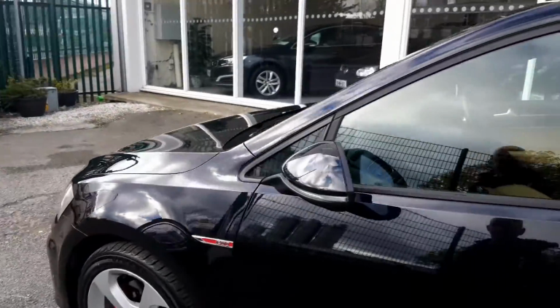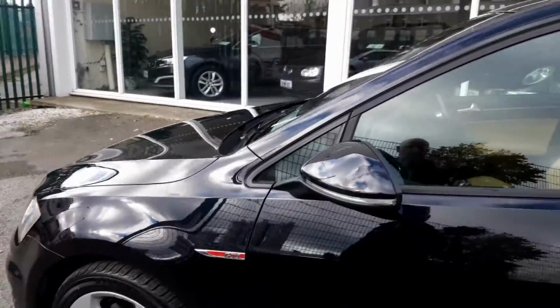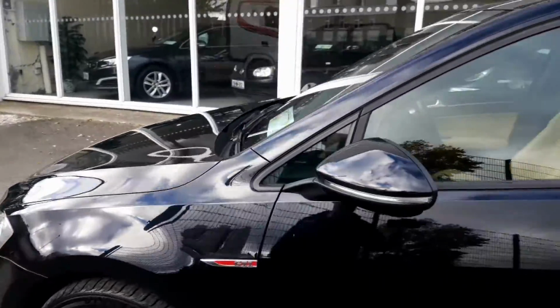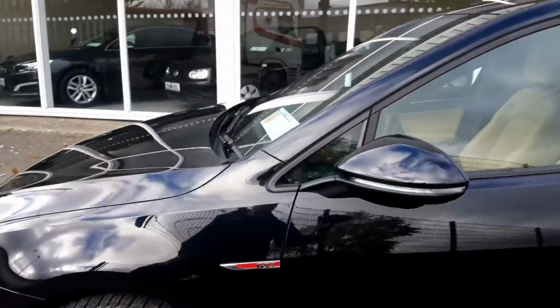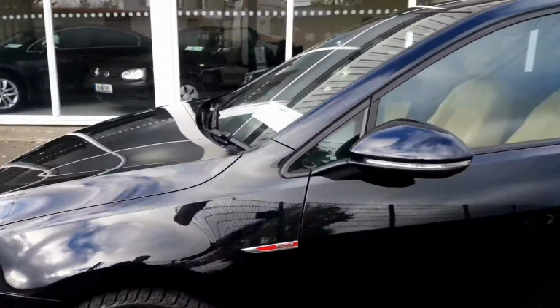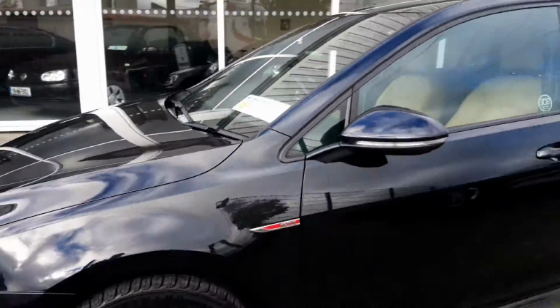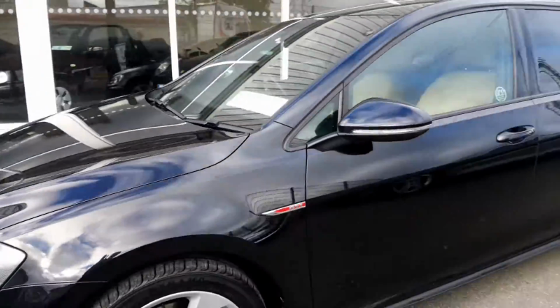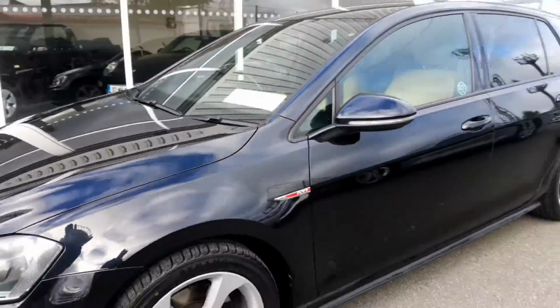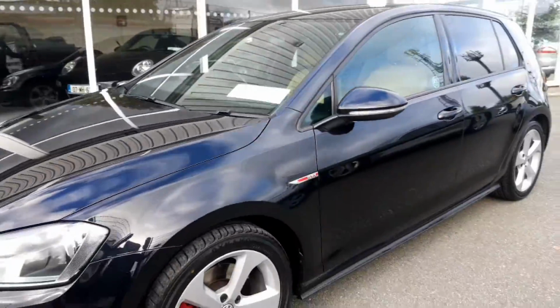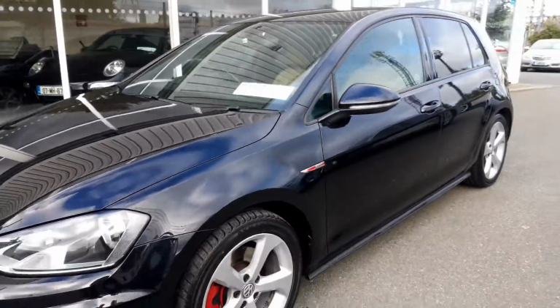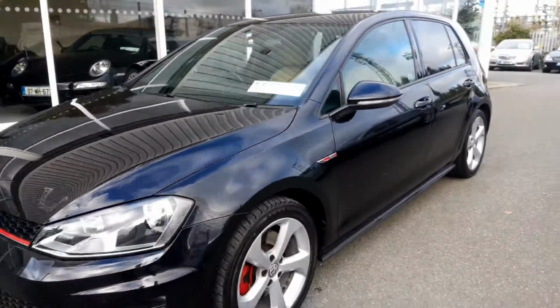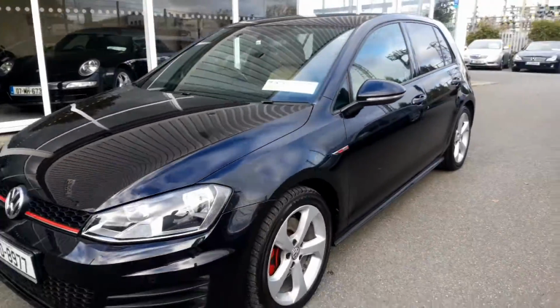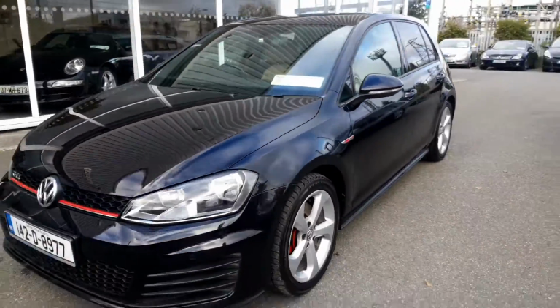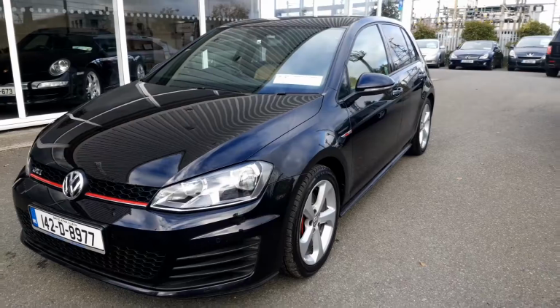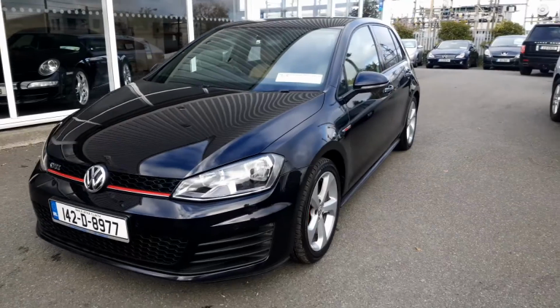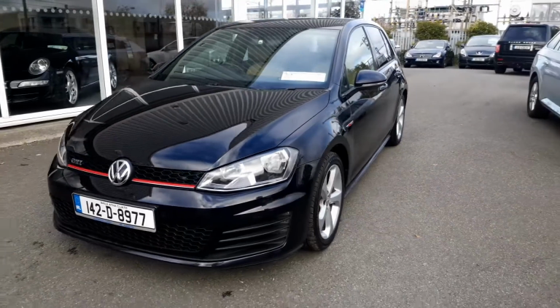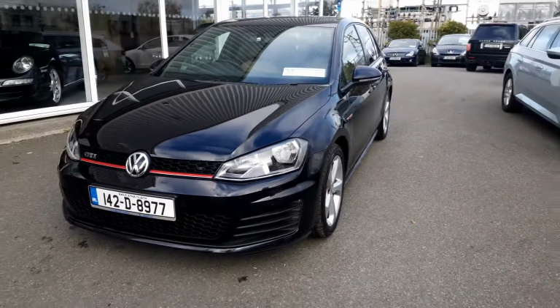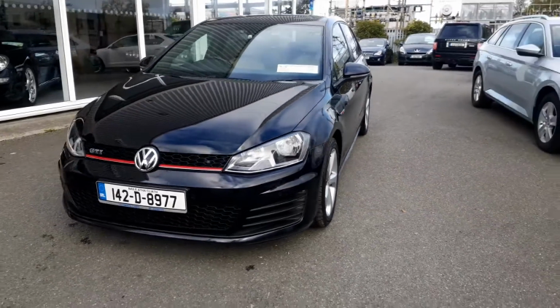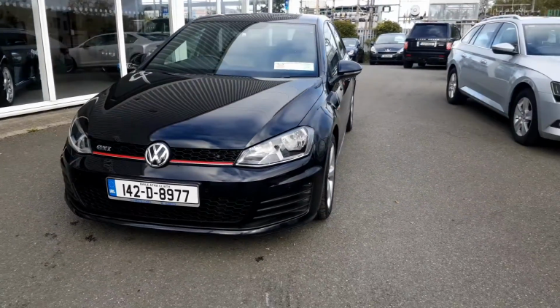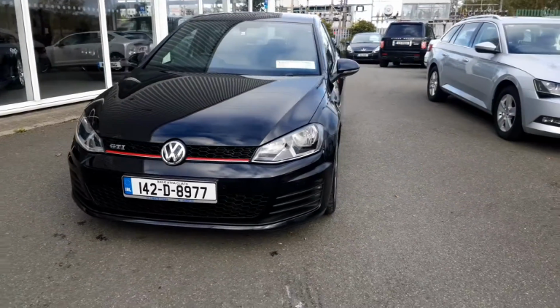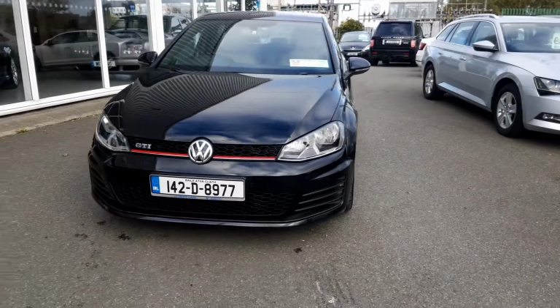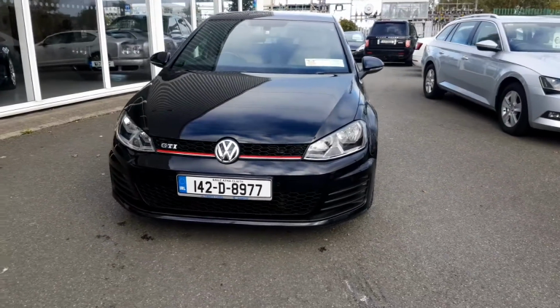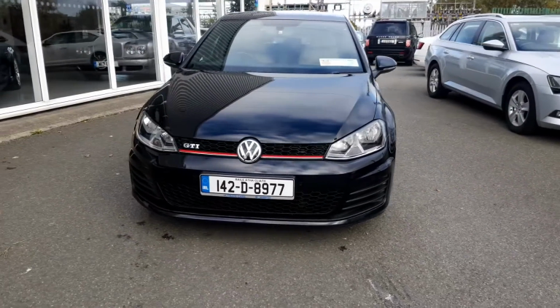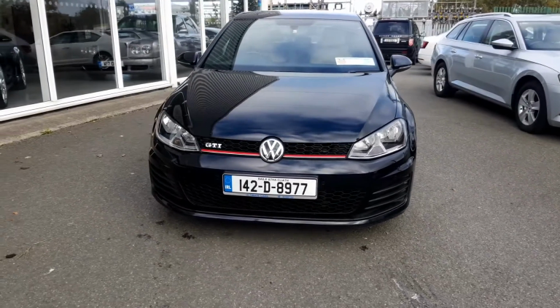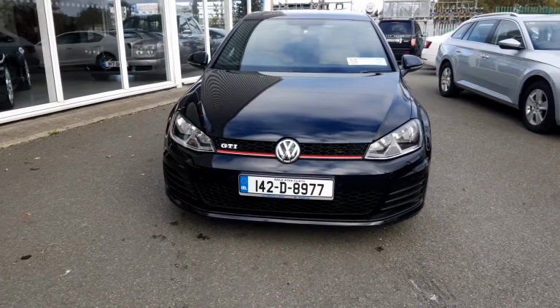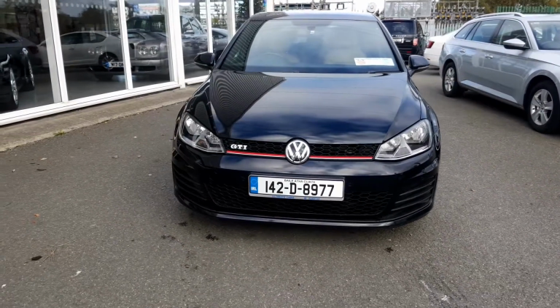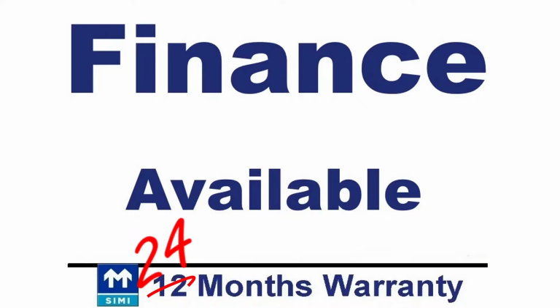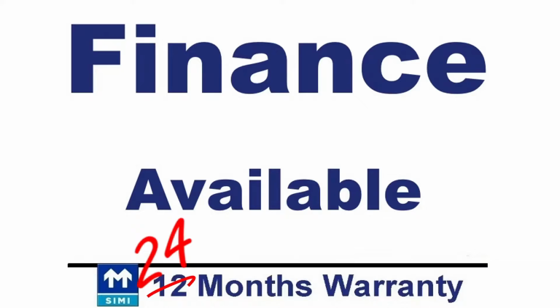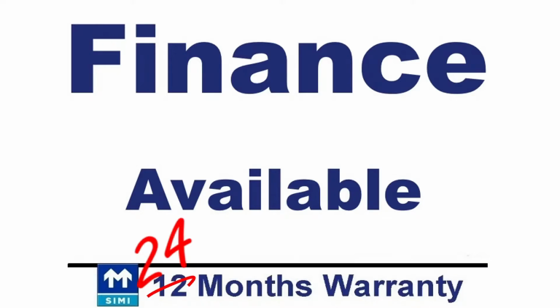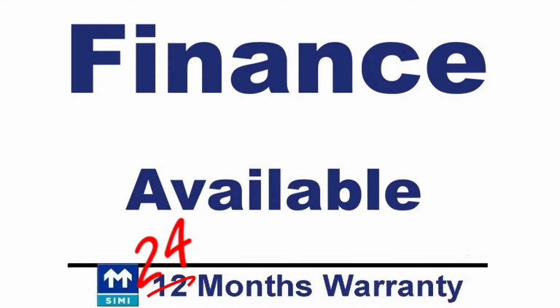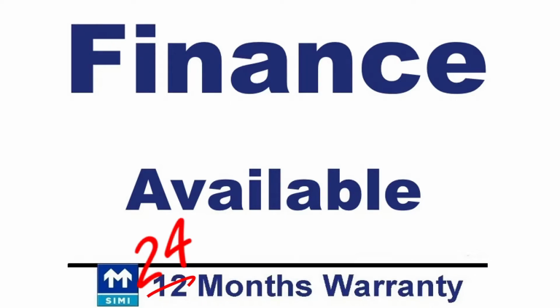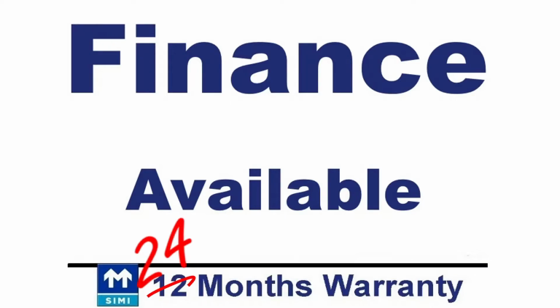Finance is available and may be applied for on our website ultimatecars.ie. Applications are processed in a couple of hours when the banks are open.